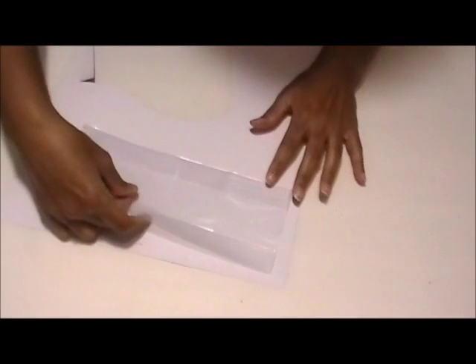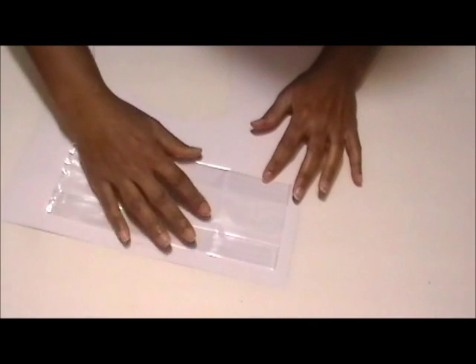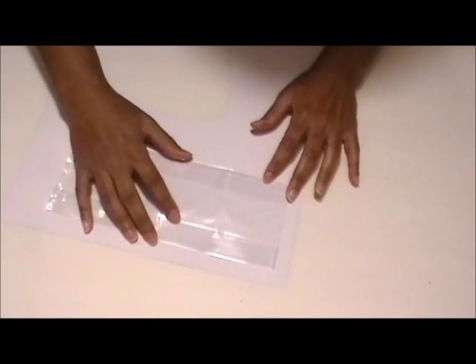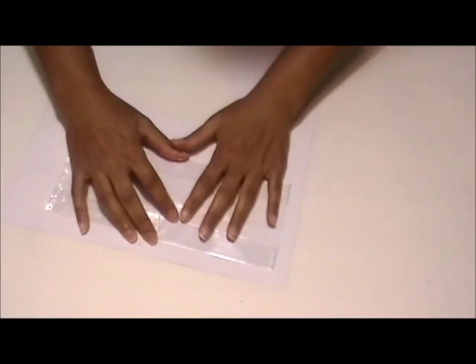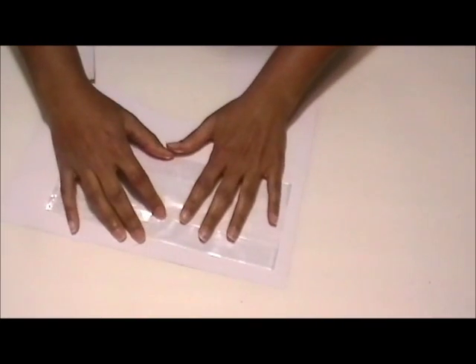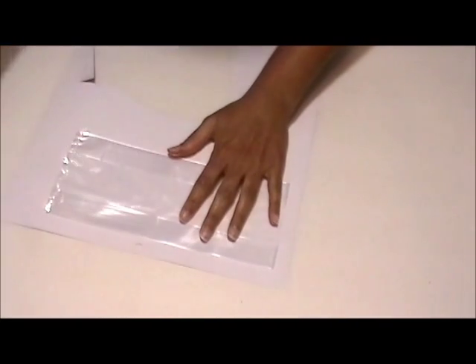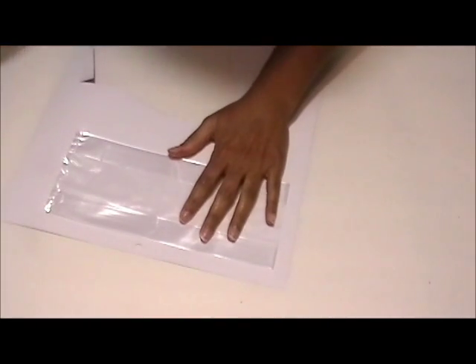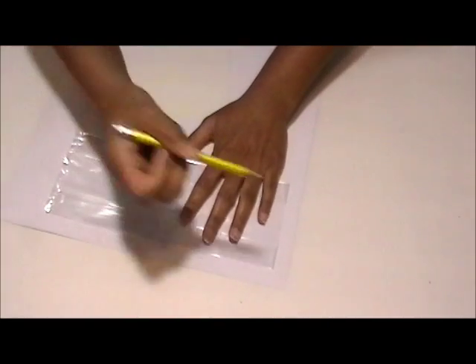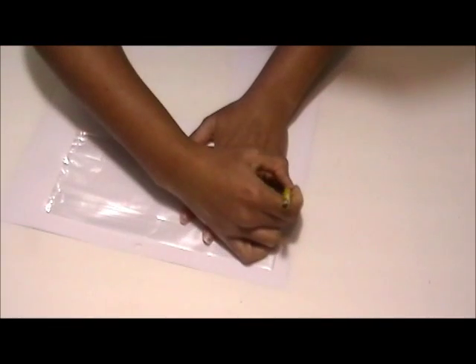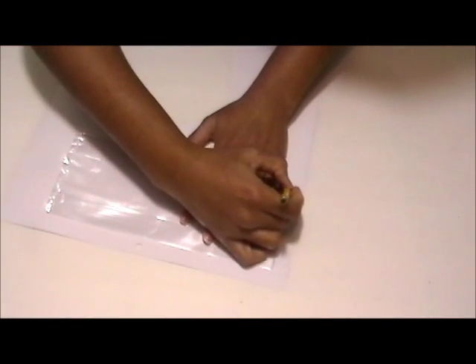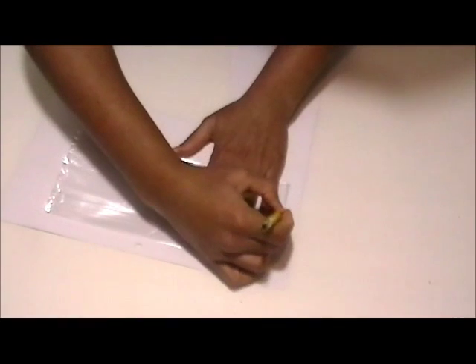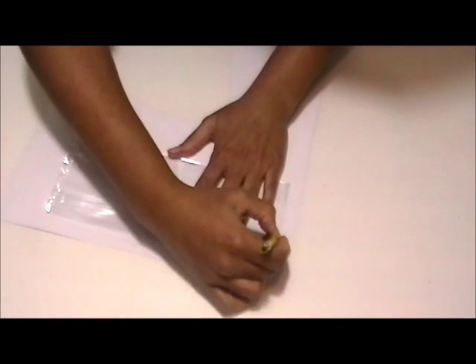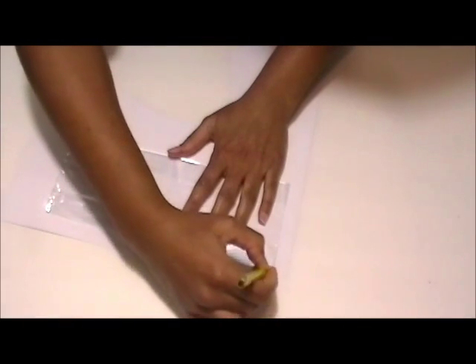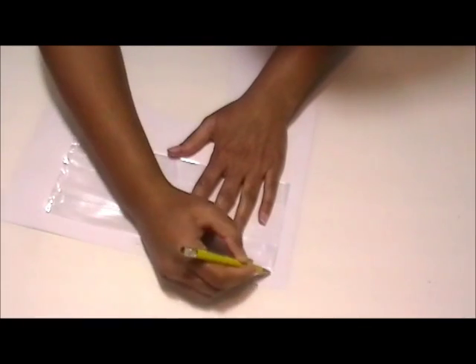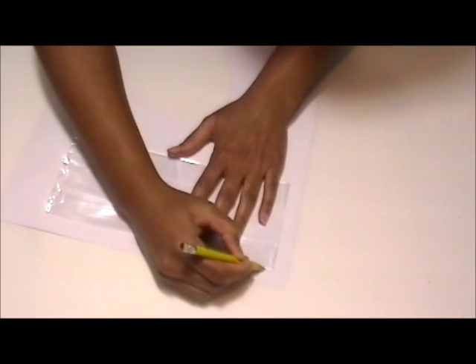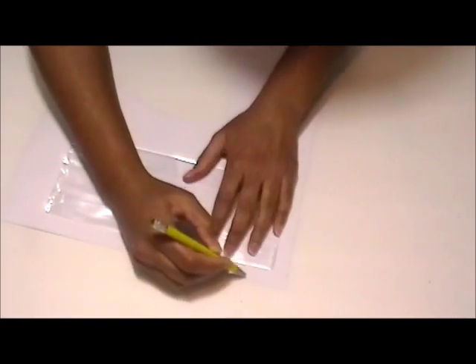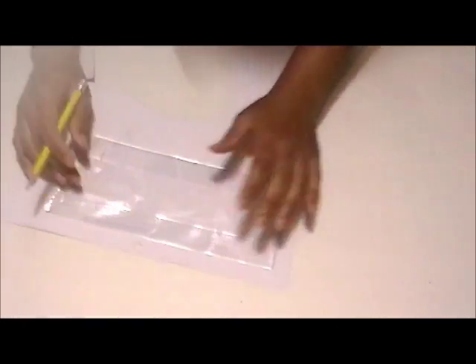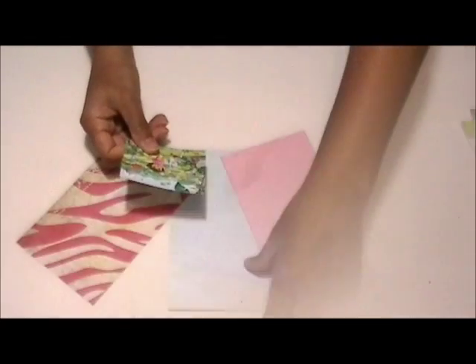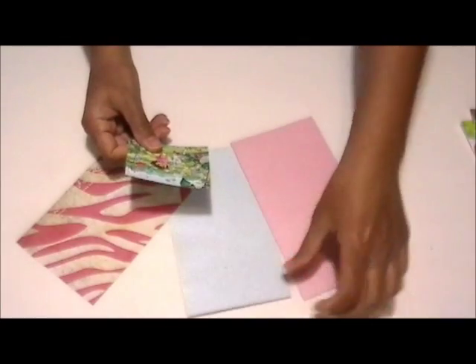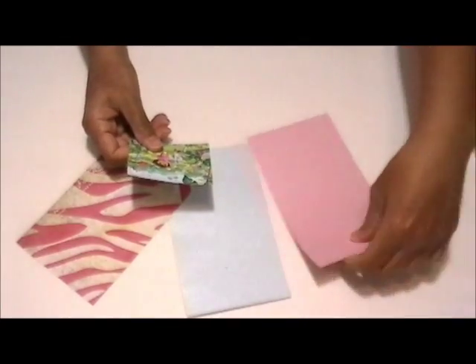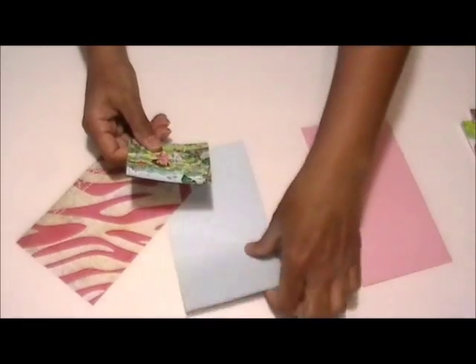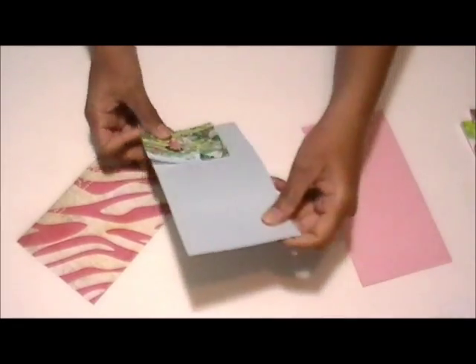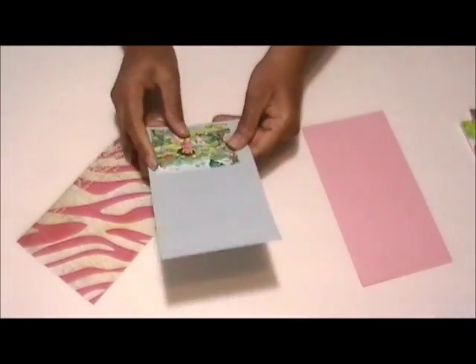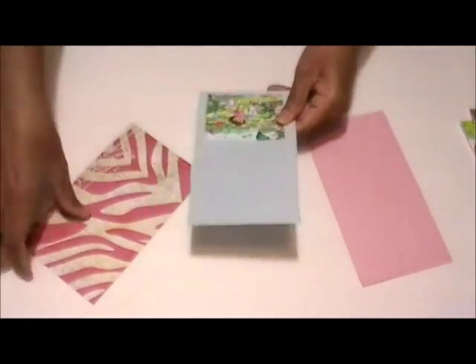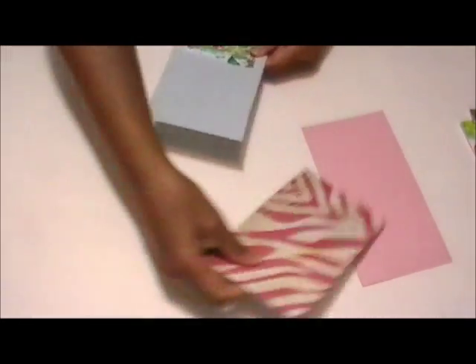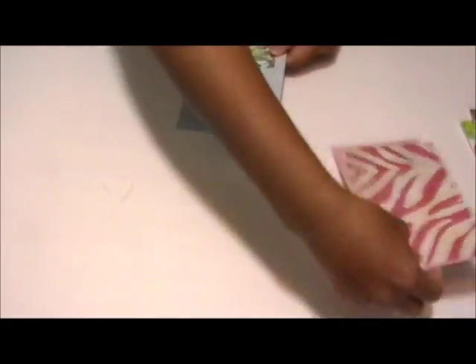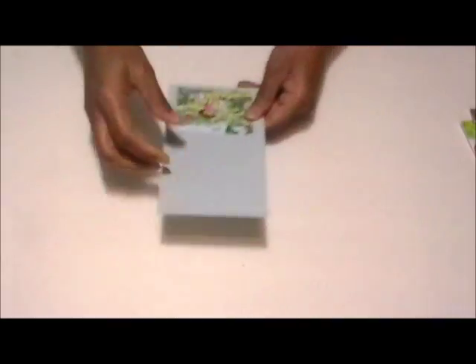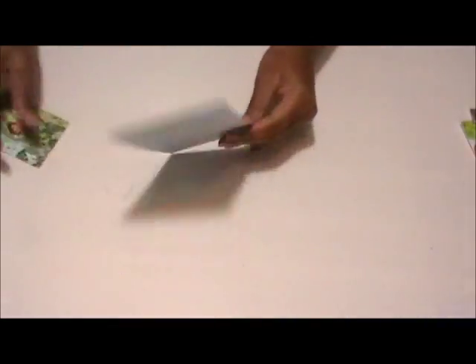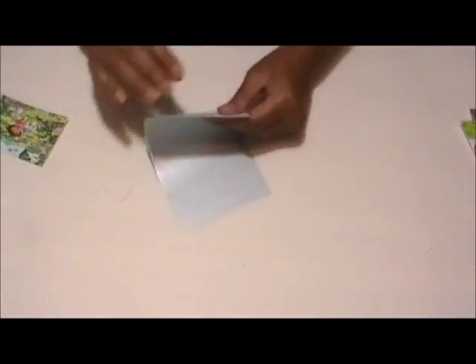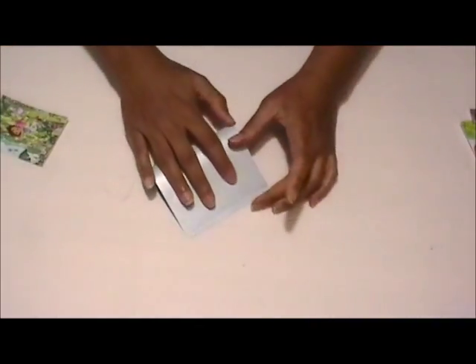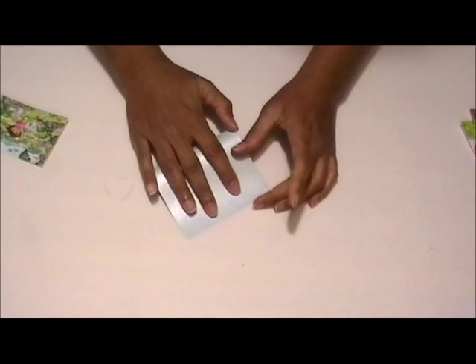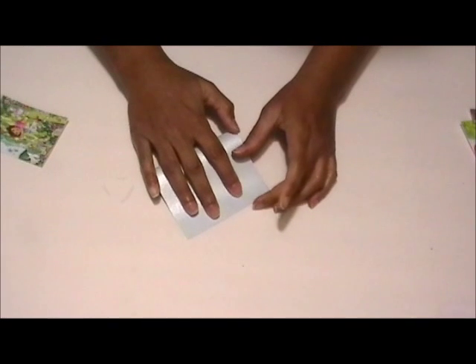I took a candy bag that I got from the bakery department in Walmart and I traced it onto a decorative piece of paper. I cut out the pieces and then I add small versions of the puzzles onto the decorative paper.